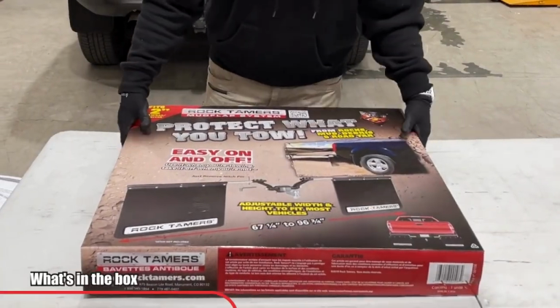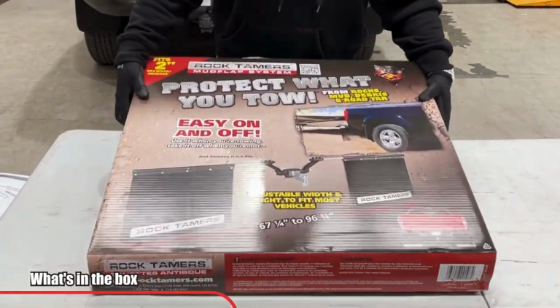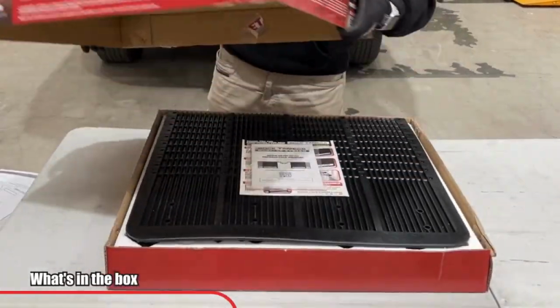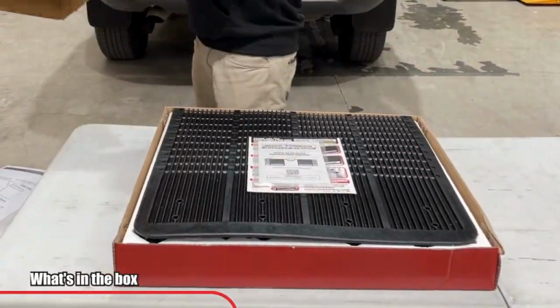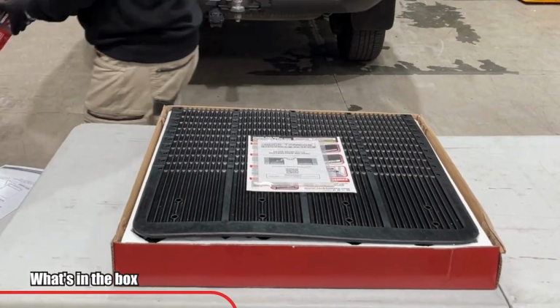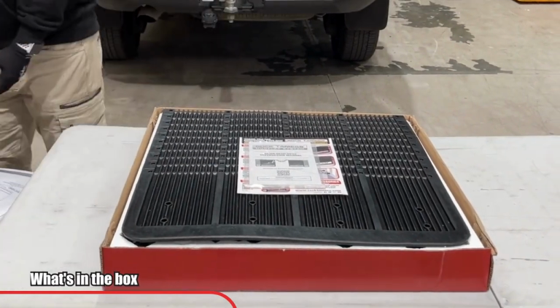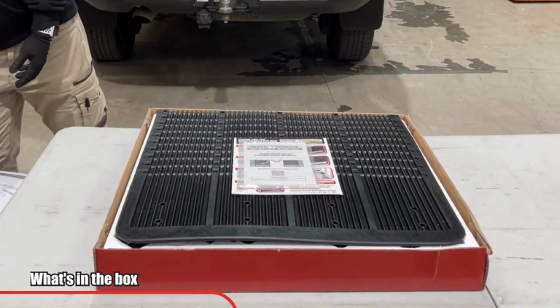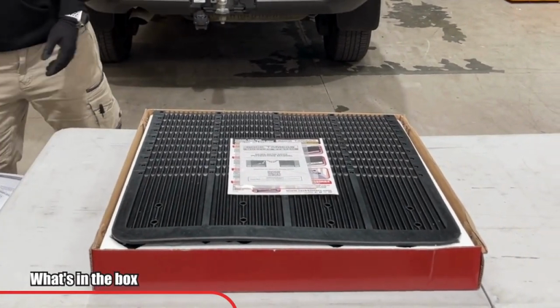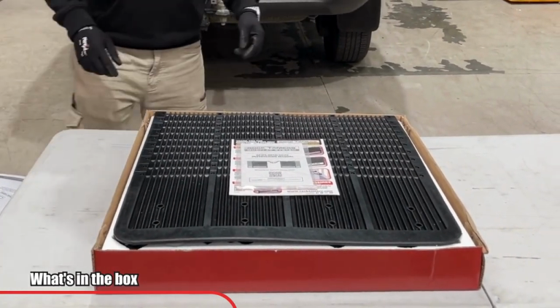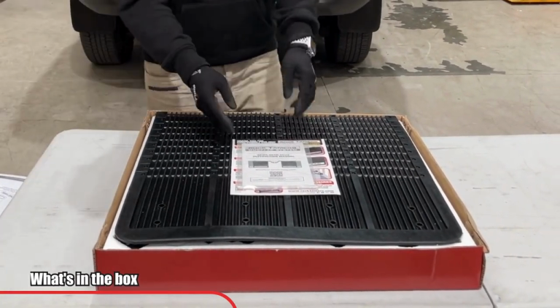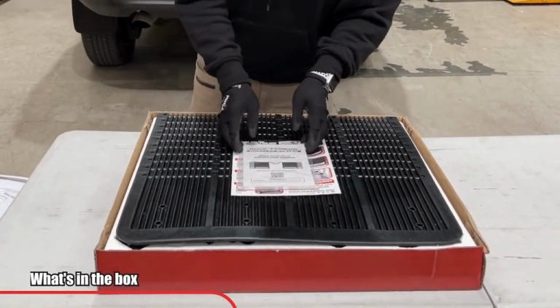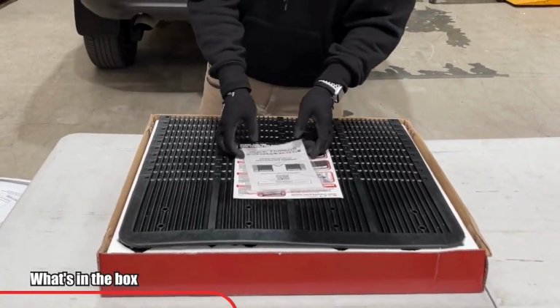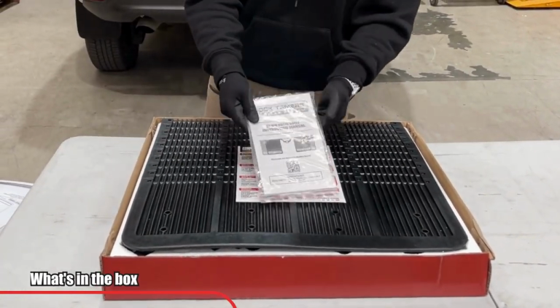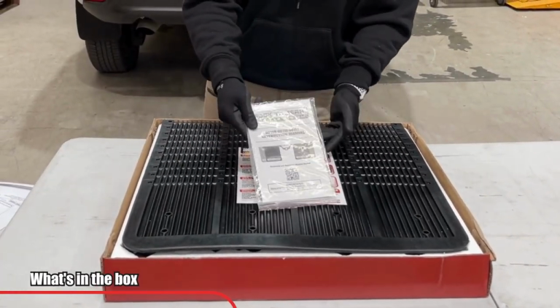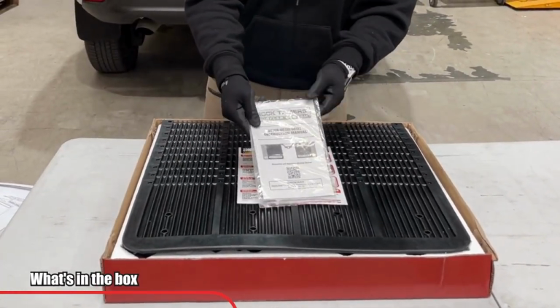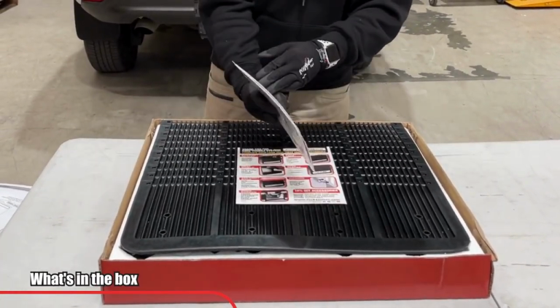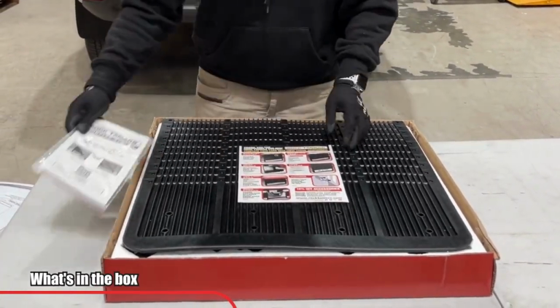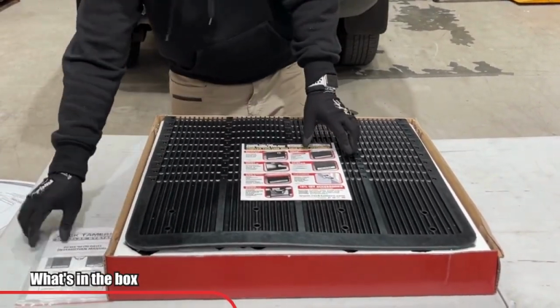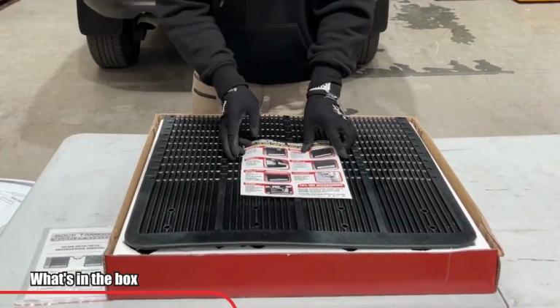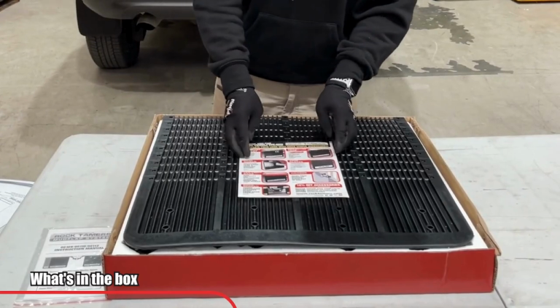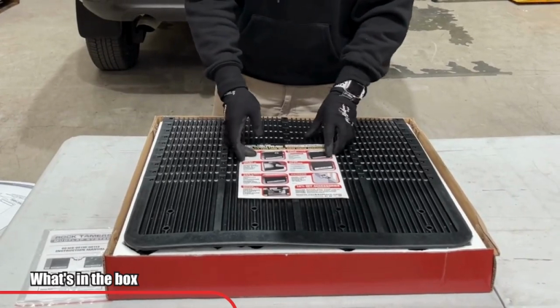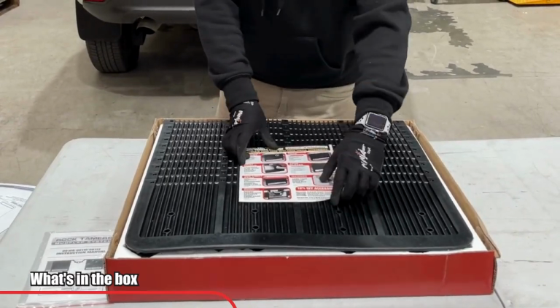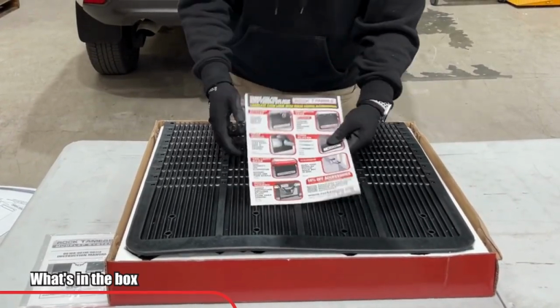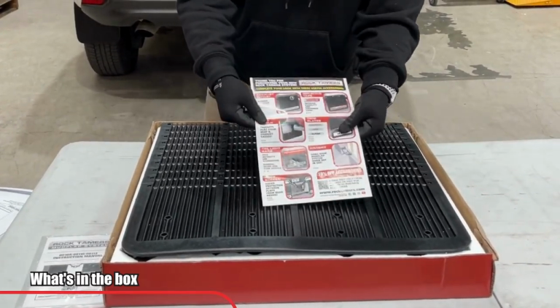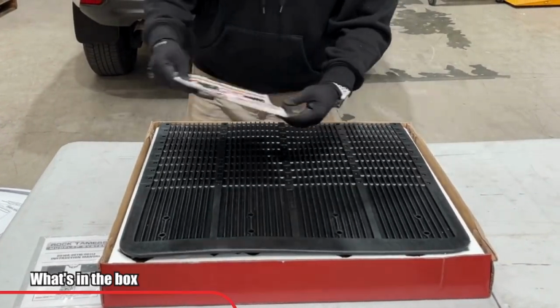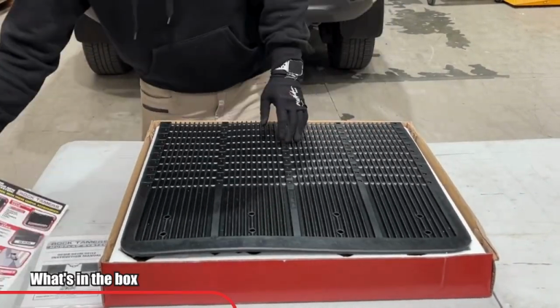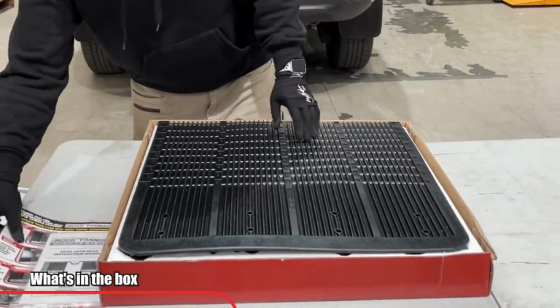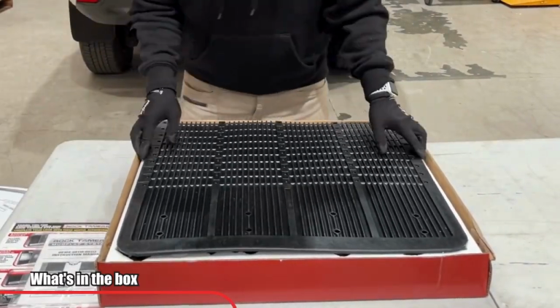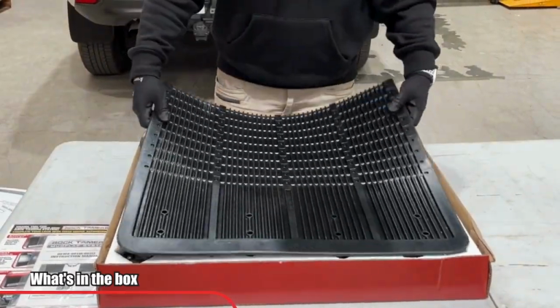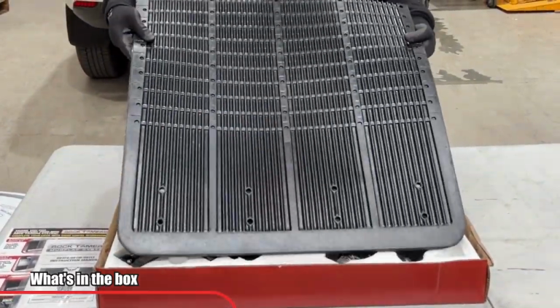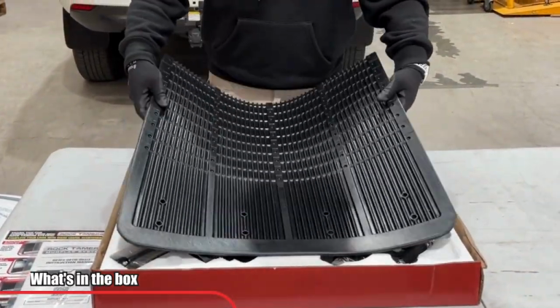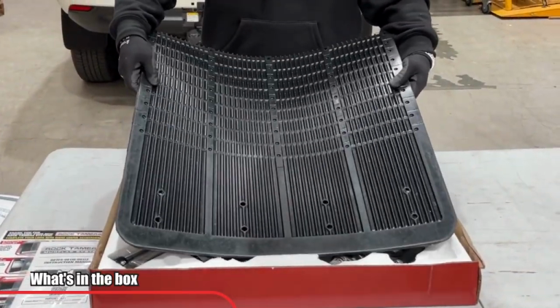You will need to access all the materials within the box. Please note that there are some materials underneath the styrofoam, so it's important to lift the styrofoam up to access these materials.